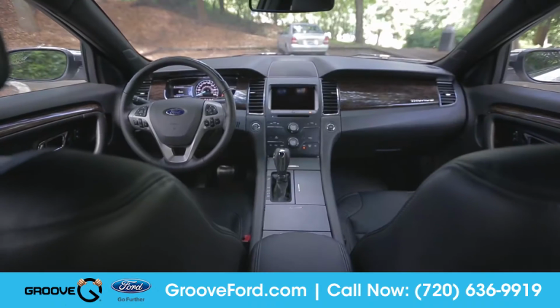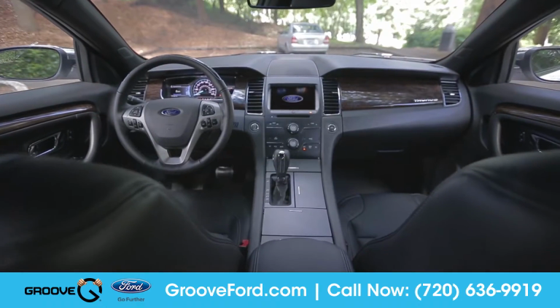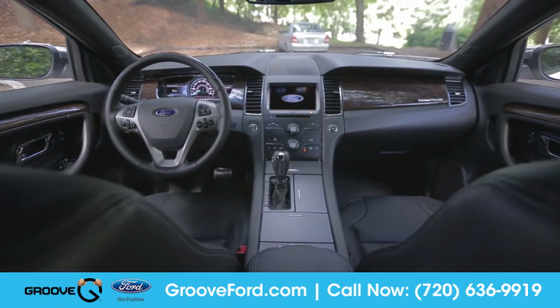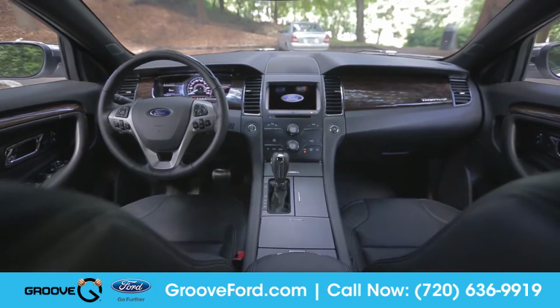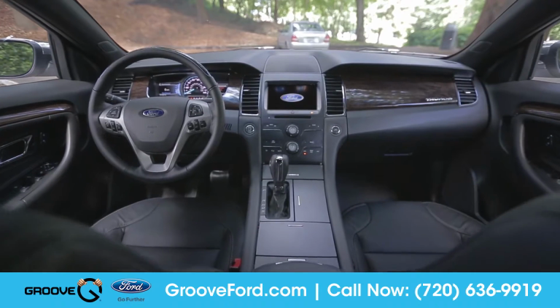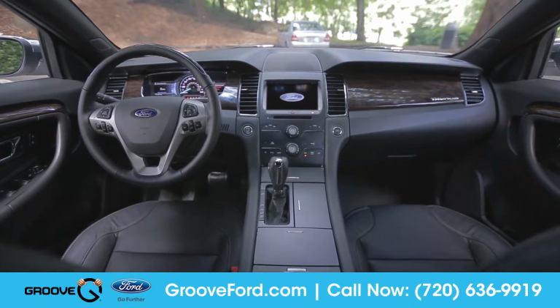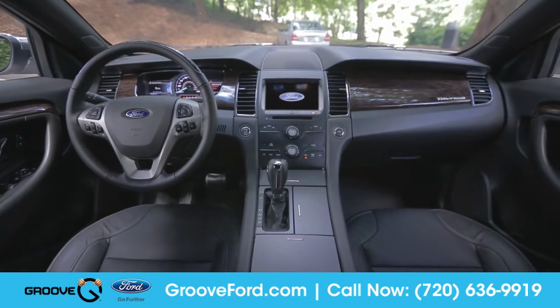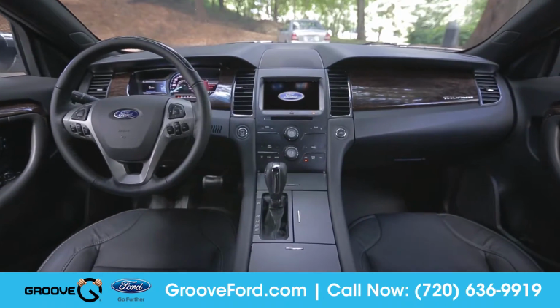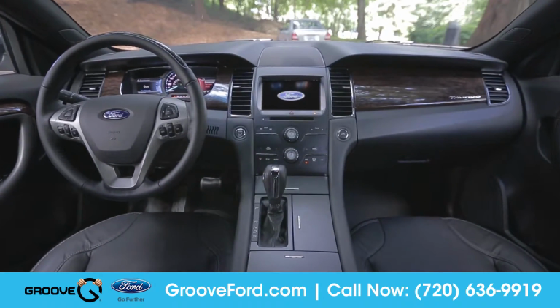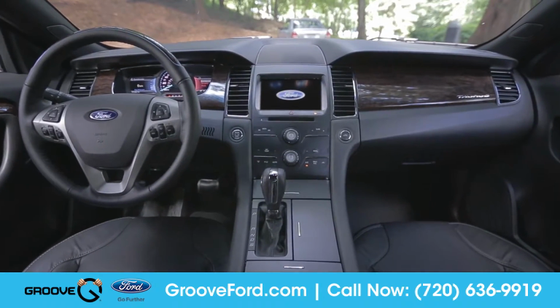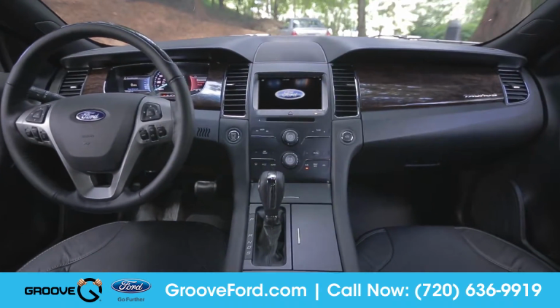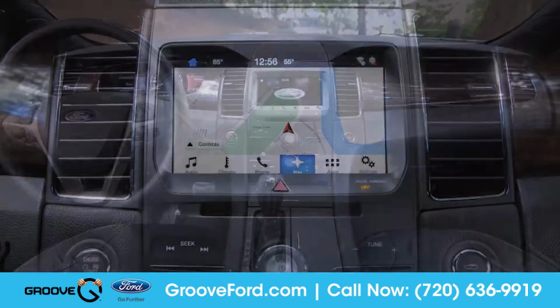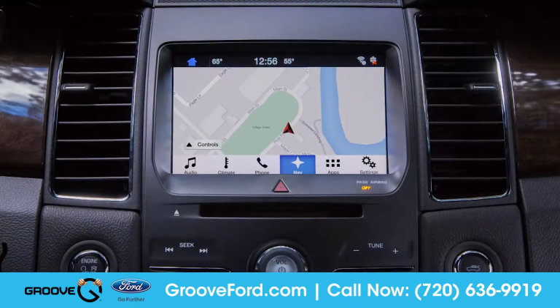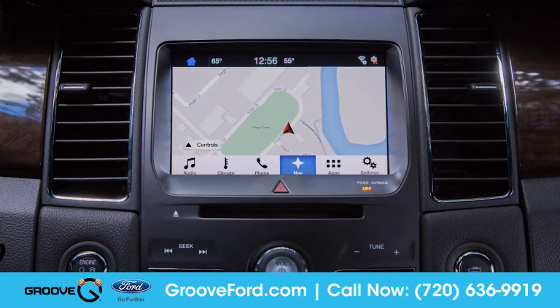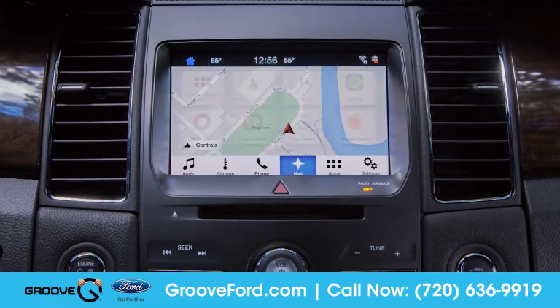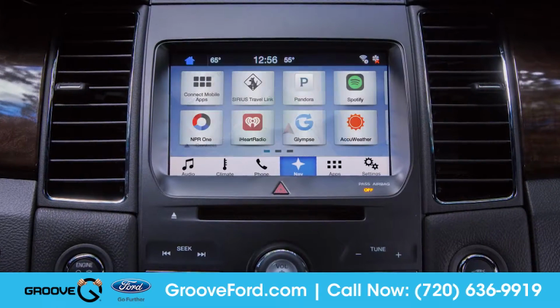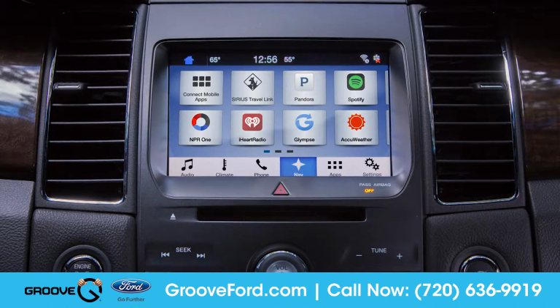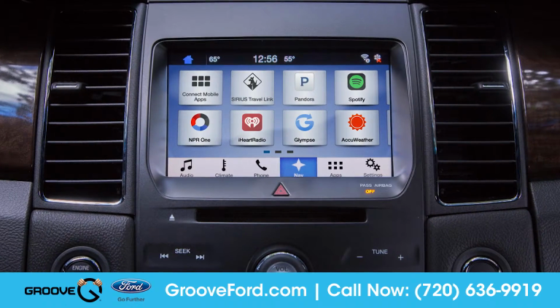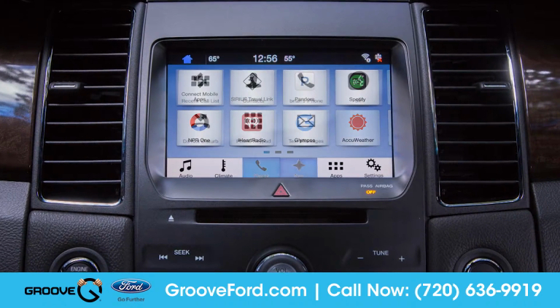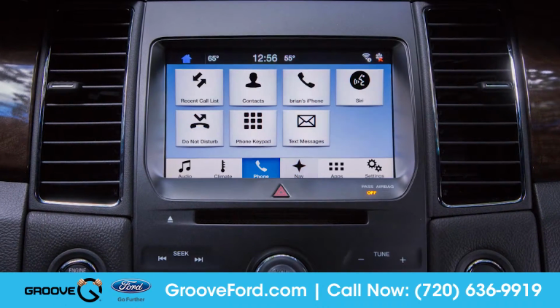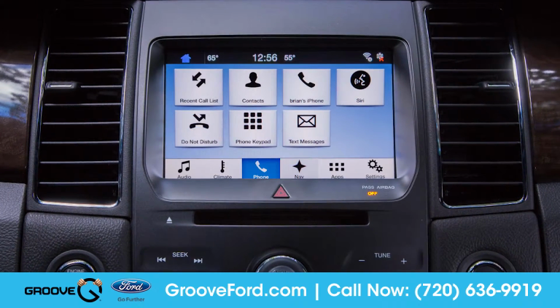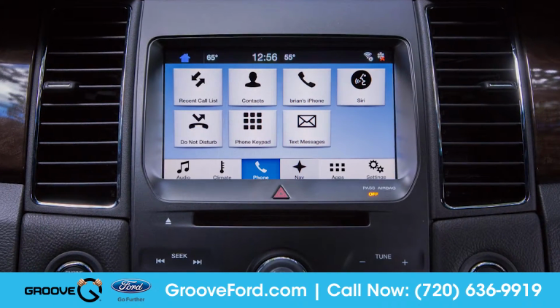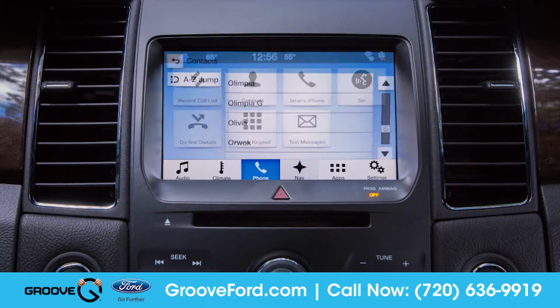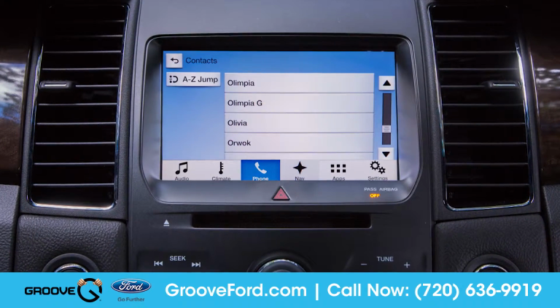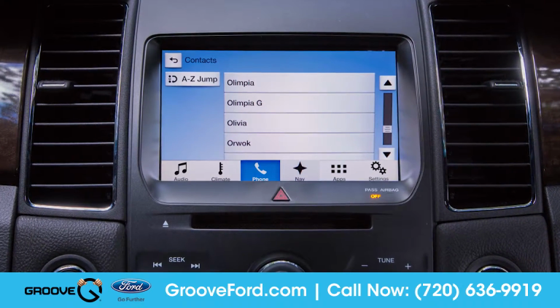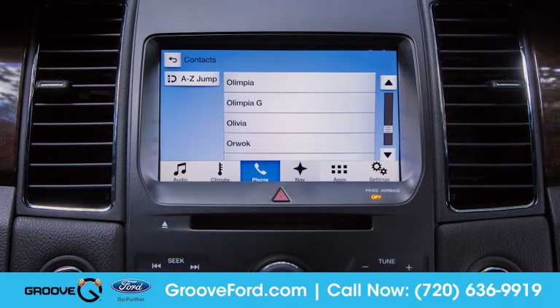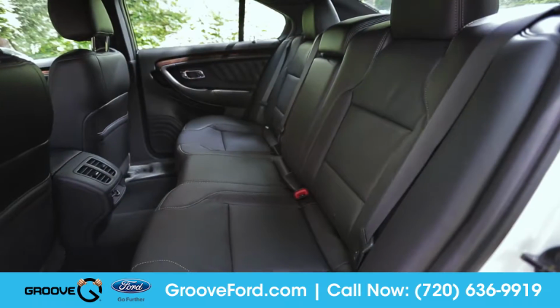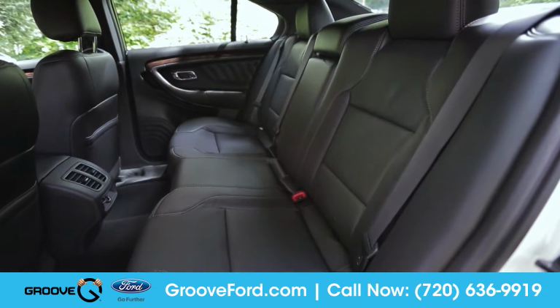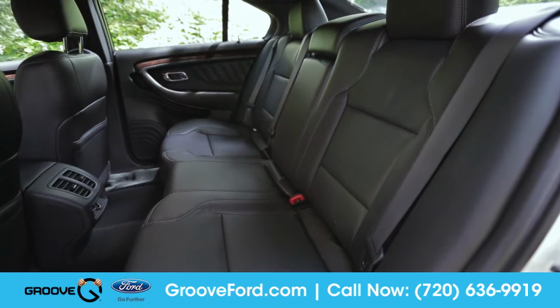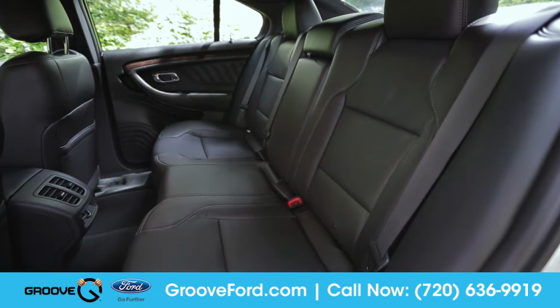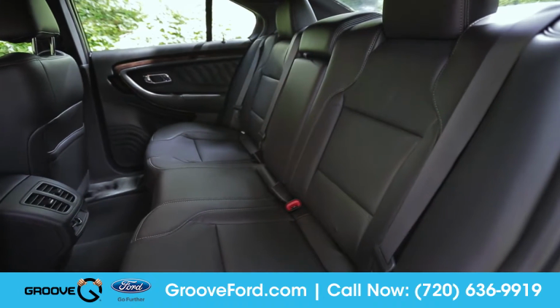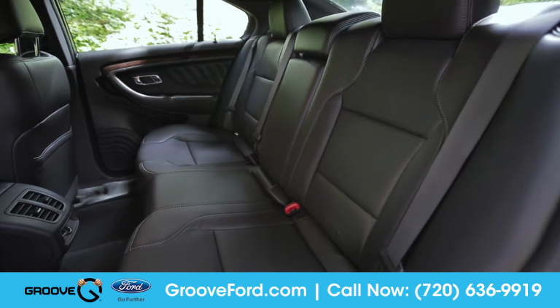Available voice-activated sync technology will help keep you connected with features like navigation, music, and hands-free calling, all through the easy-to-use 8-inch color touch screen.